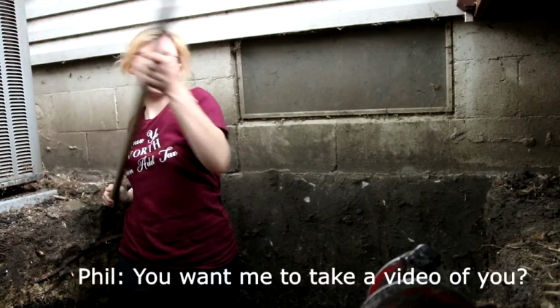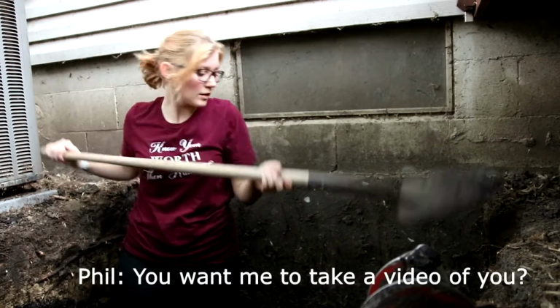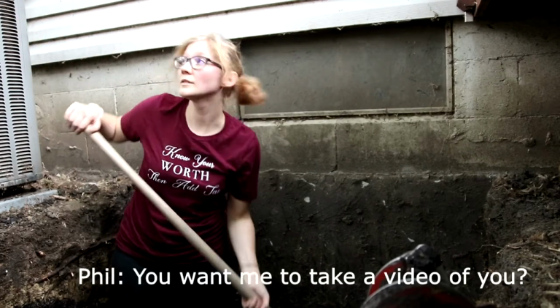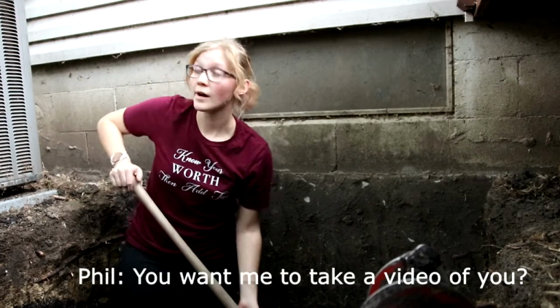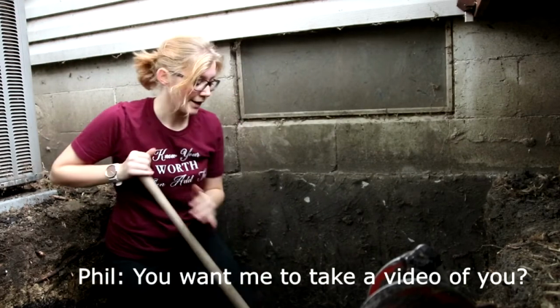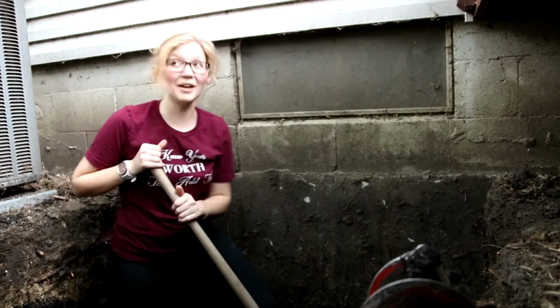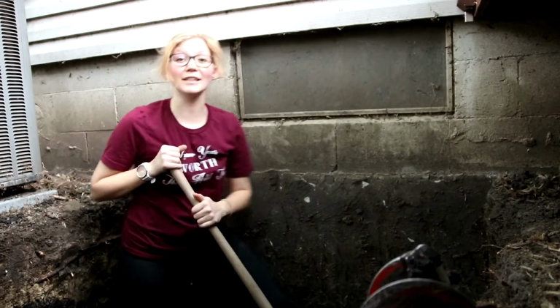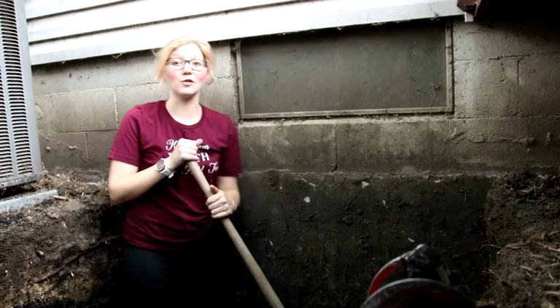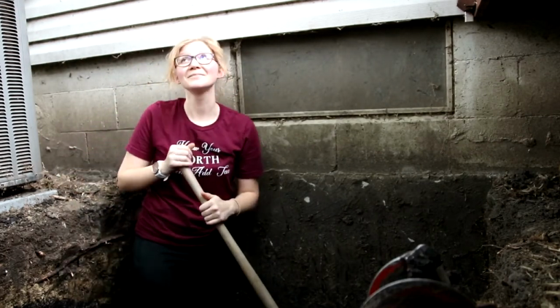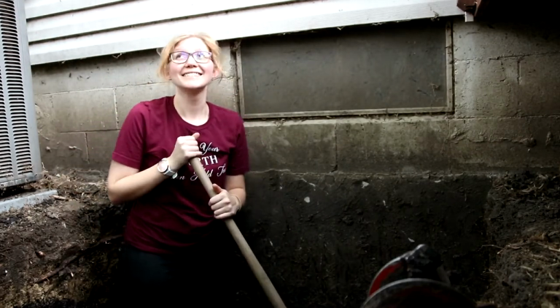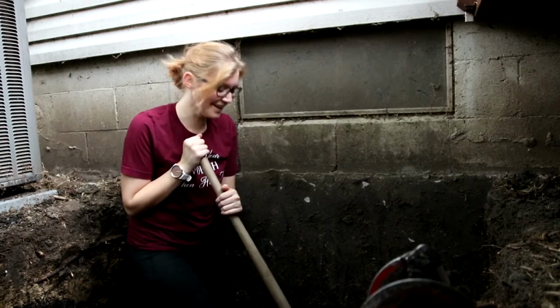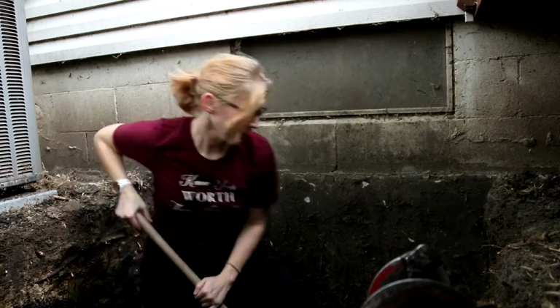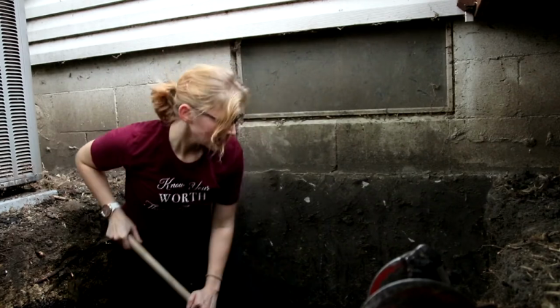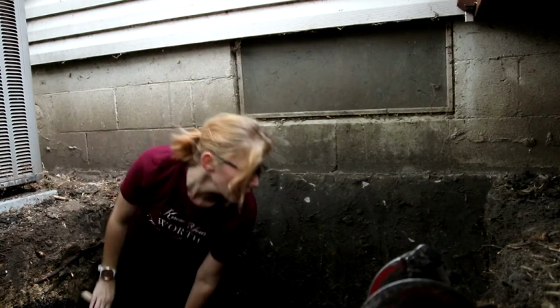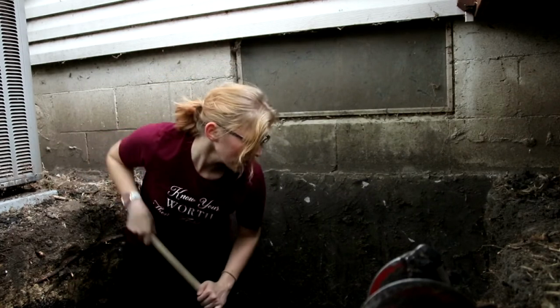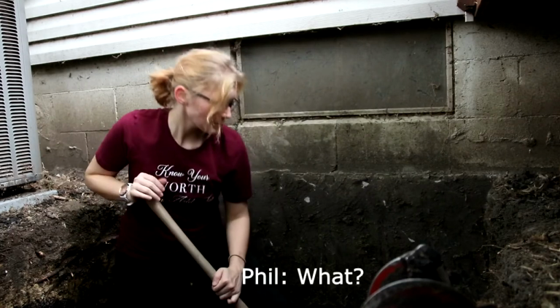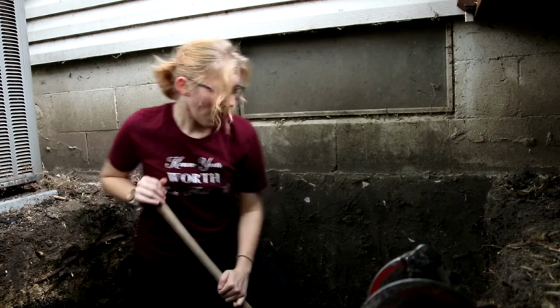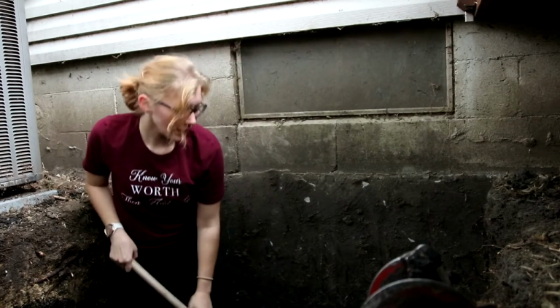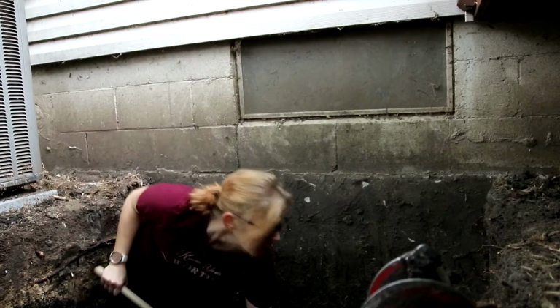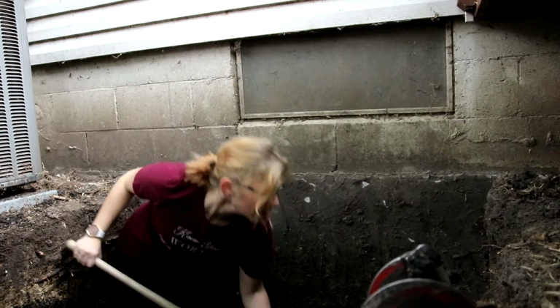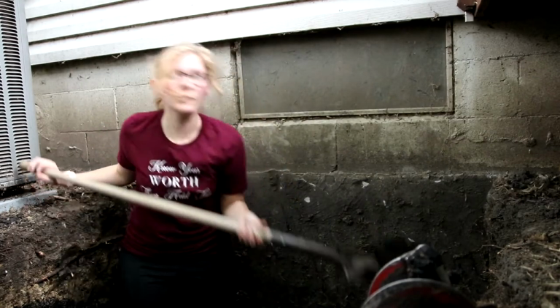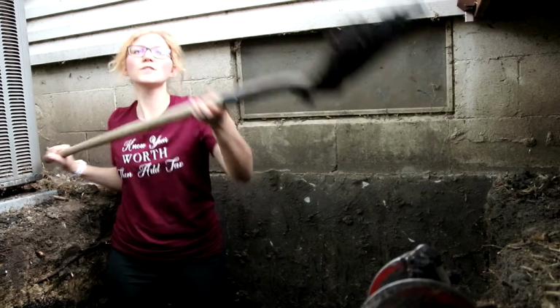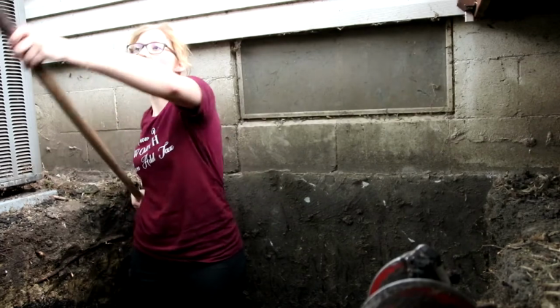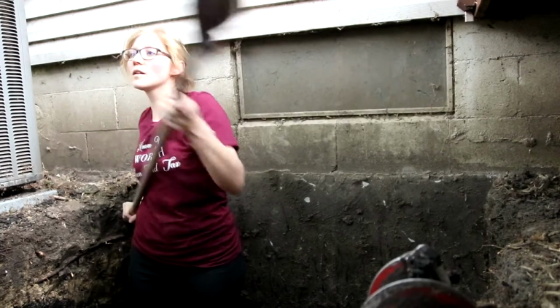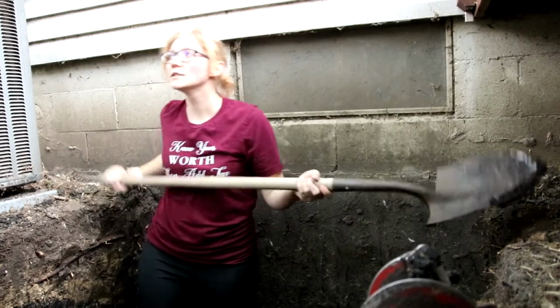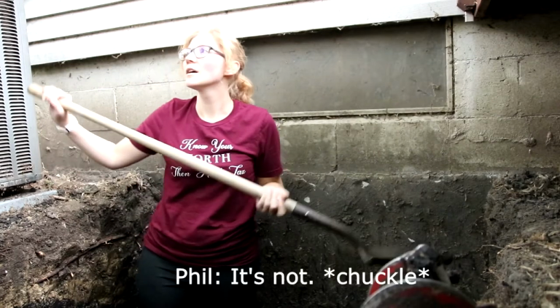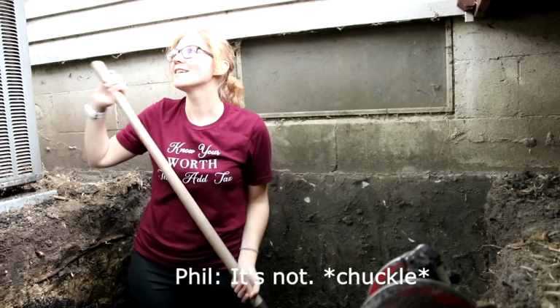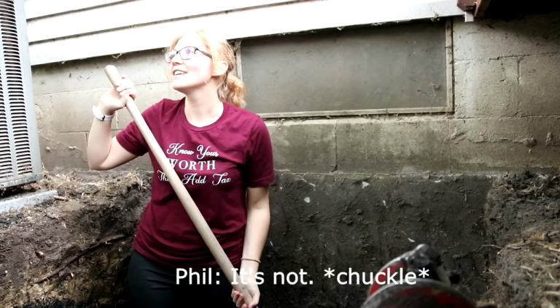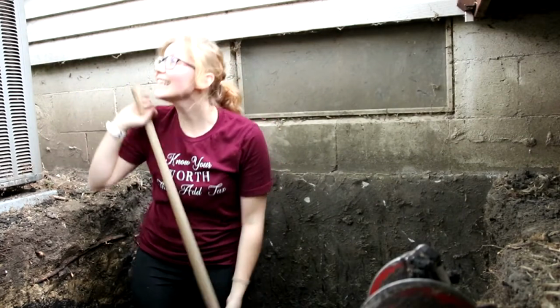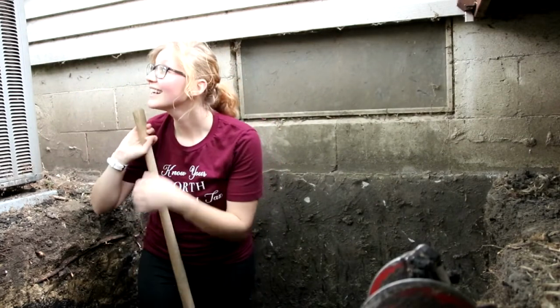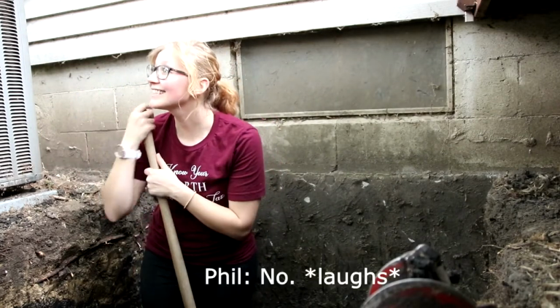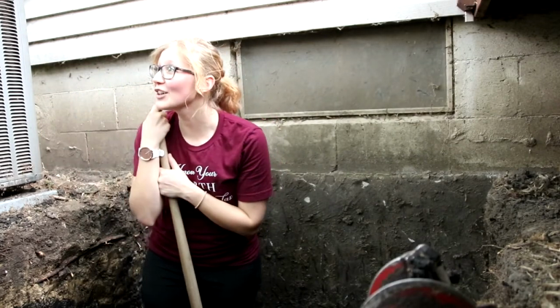You want me to take a video of you? I want you to leave that alone. Can you do me a favor? Can you tell me, is this wheelbarrow almost full? No. Really? It's not even close?